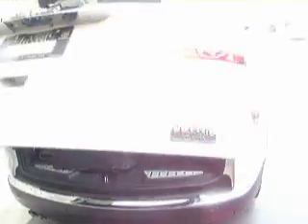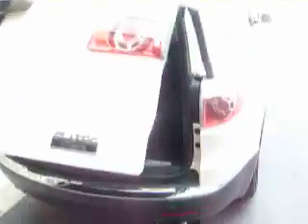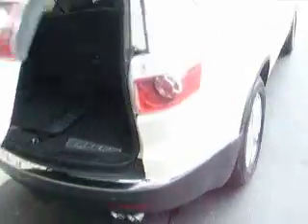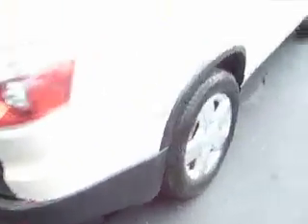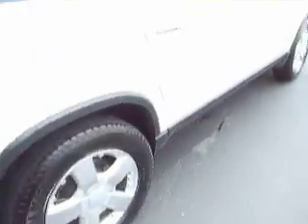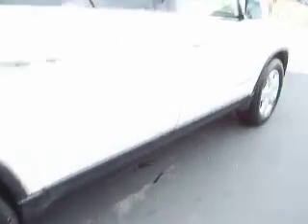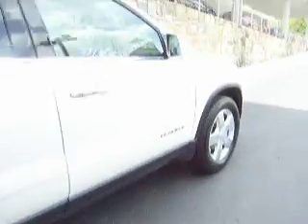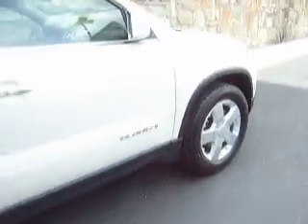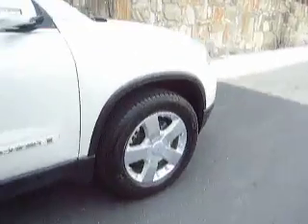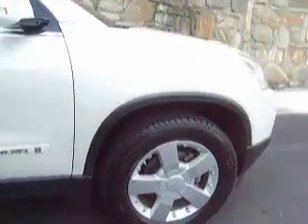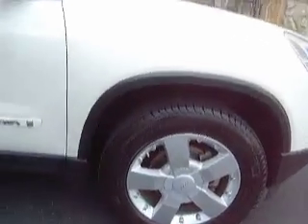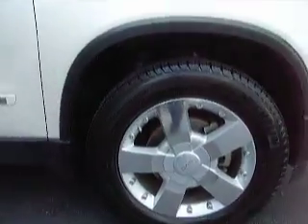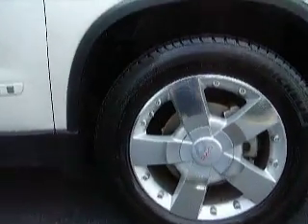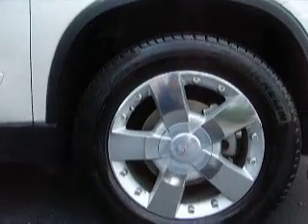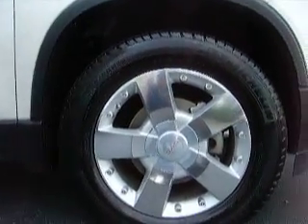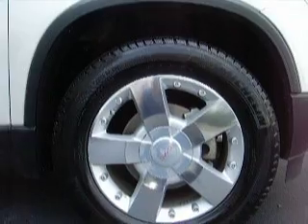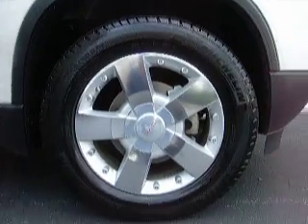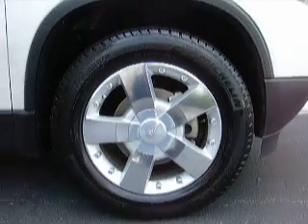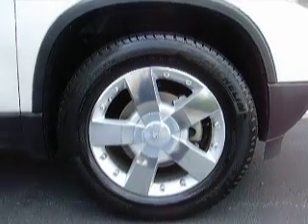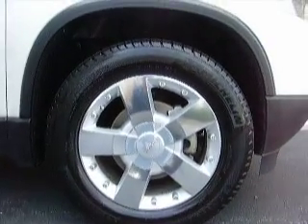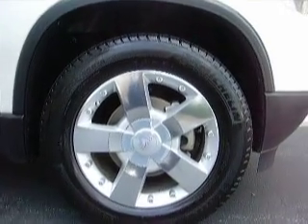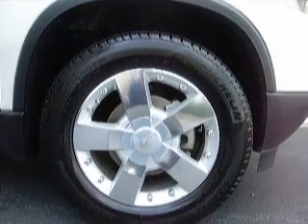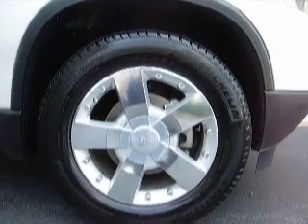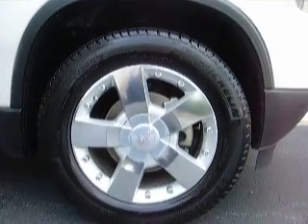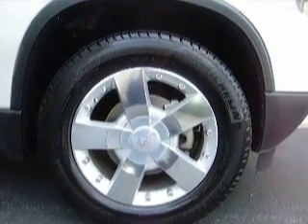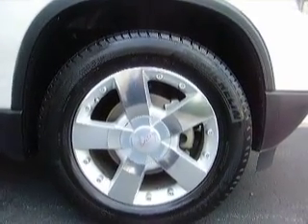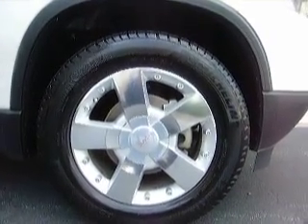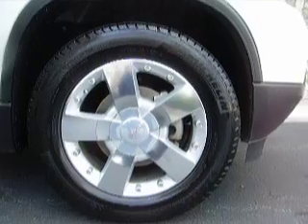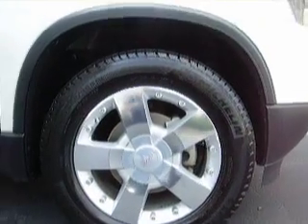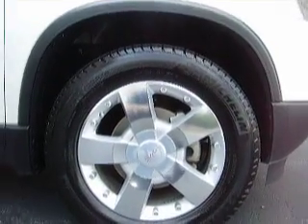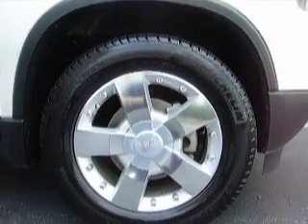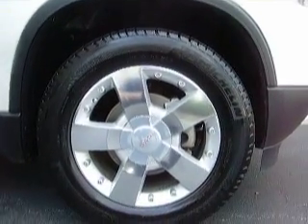Take a closer look at these wheels — these are brand new Michelin tires on the aluminum alloy wheels that come with the 2007 Acadia.